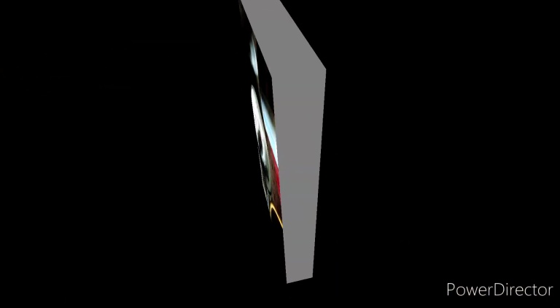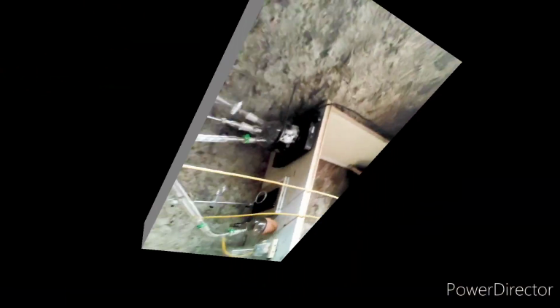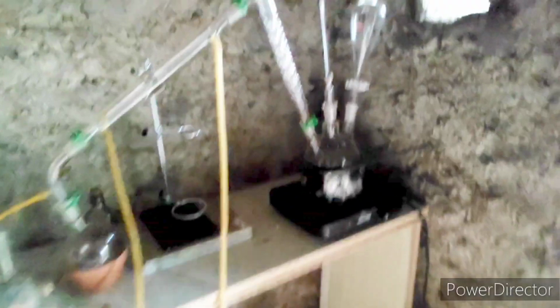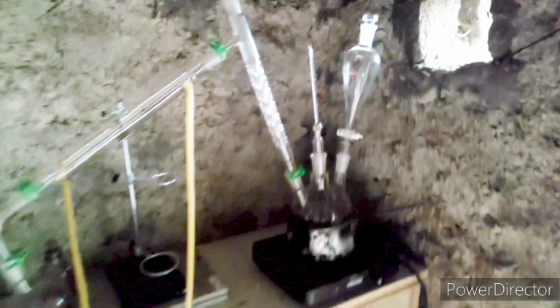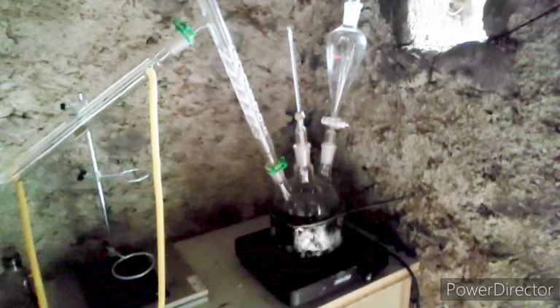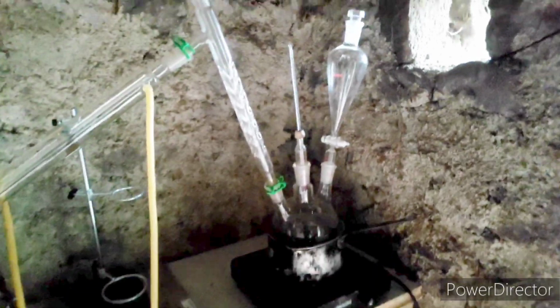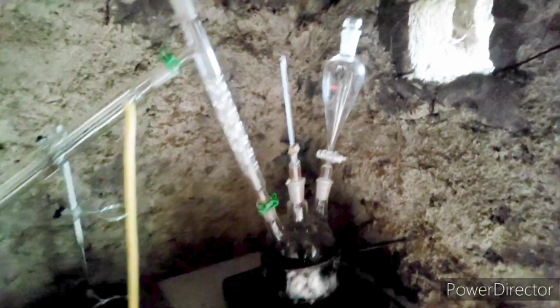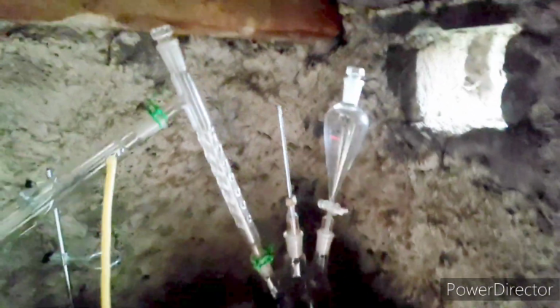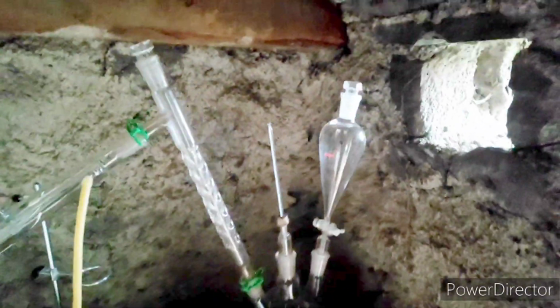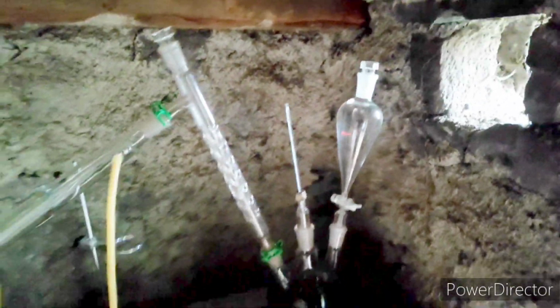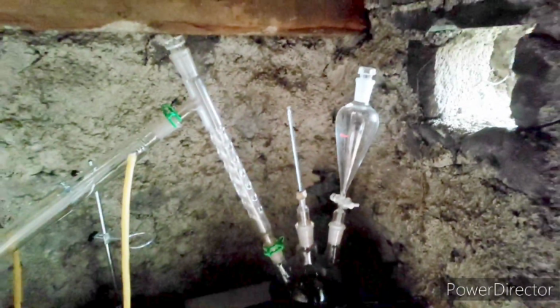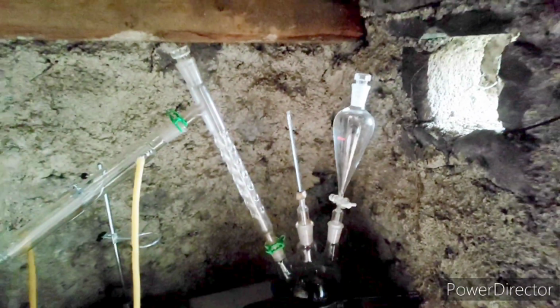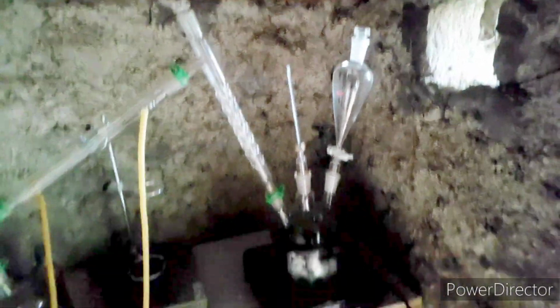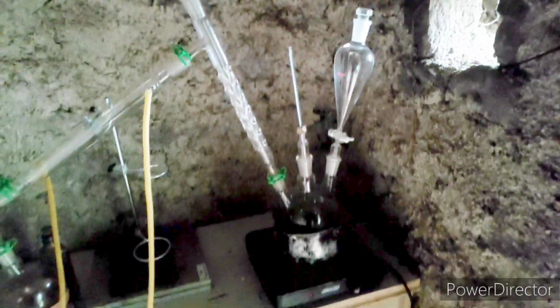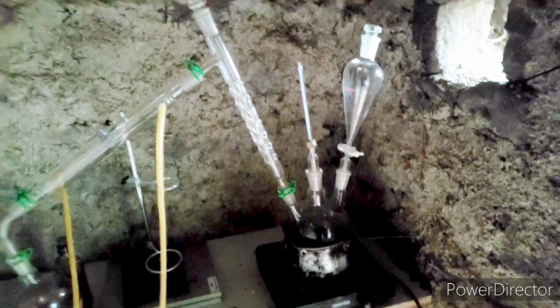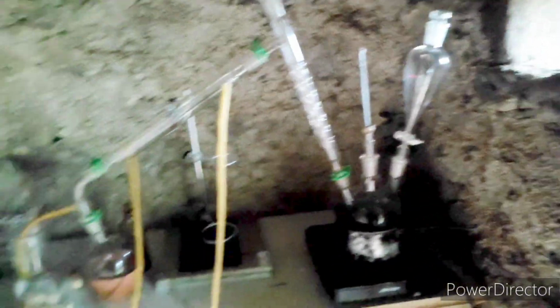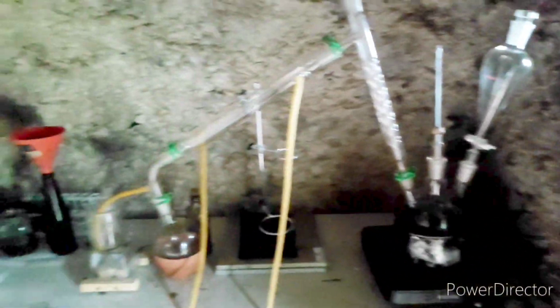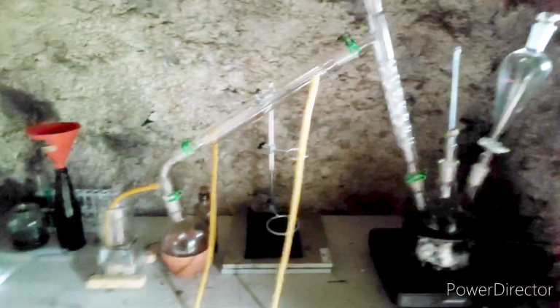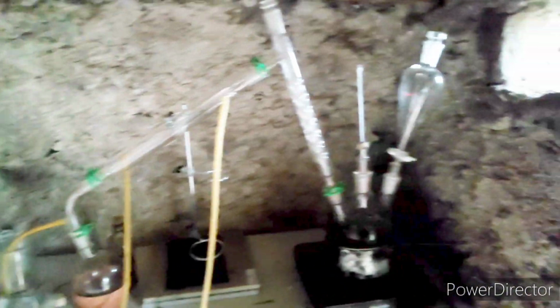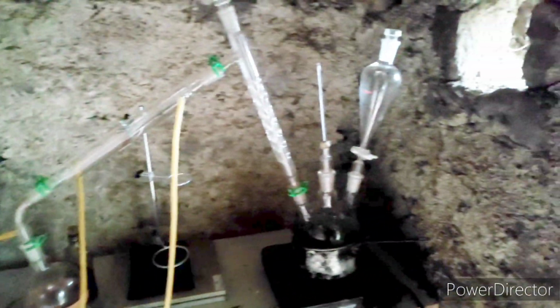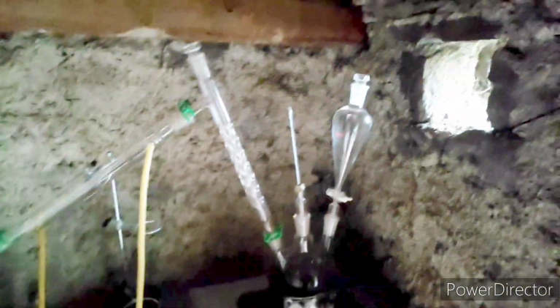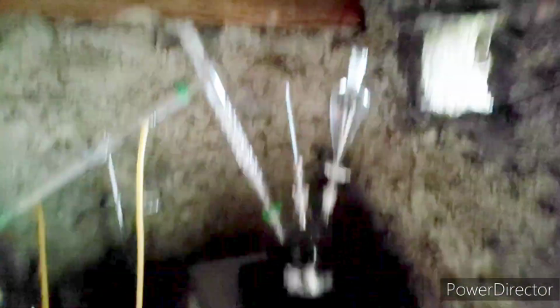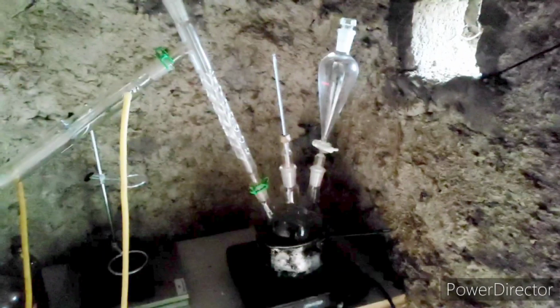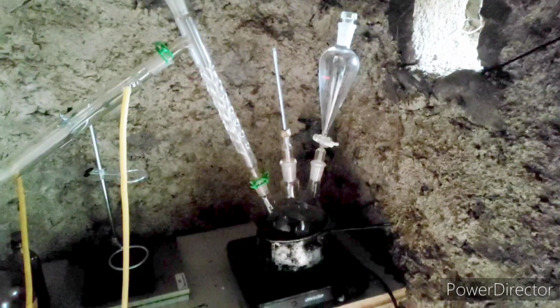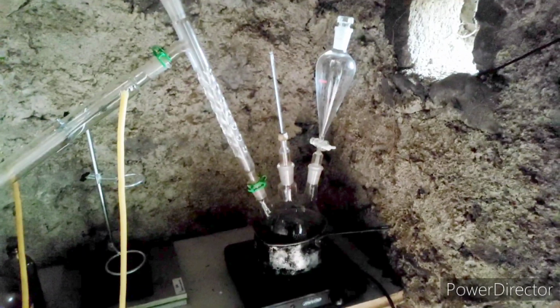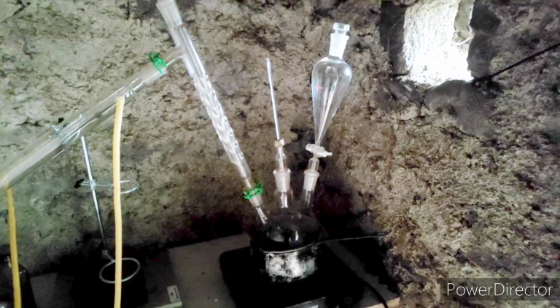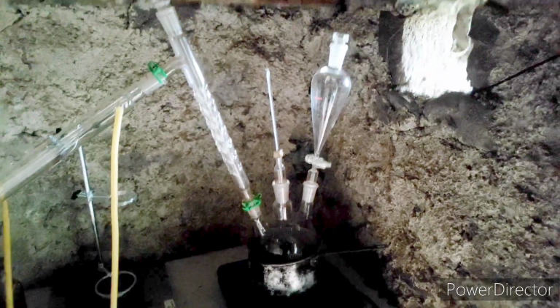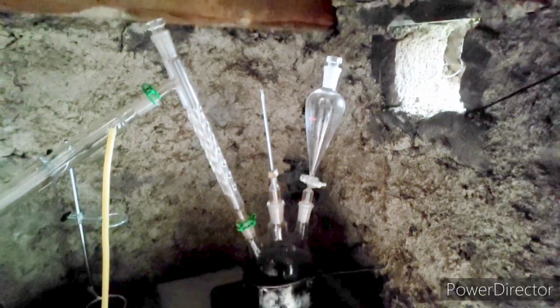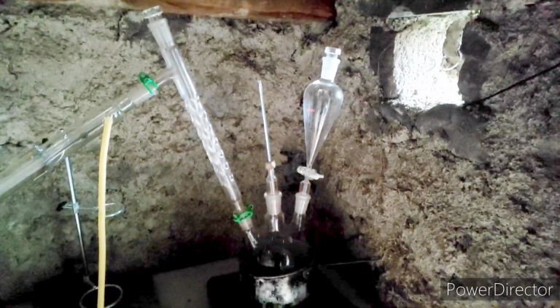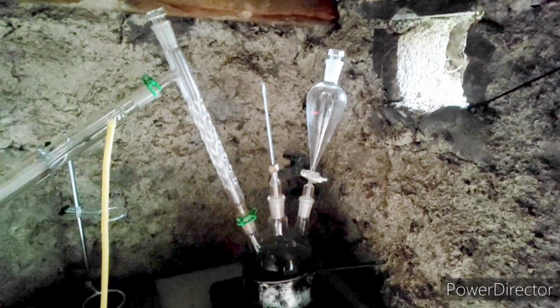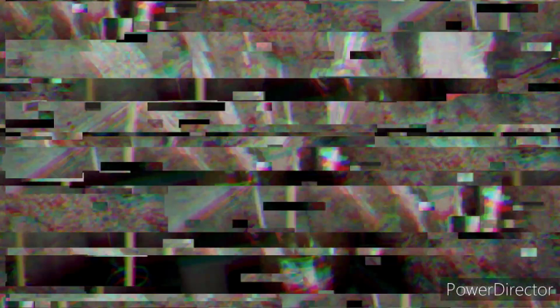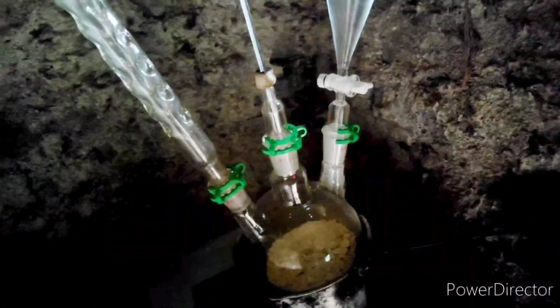Here you can observe I changed the setup a little bit, because I just found a thermometer, so we need a three-neck round bottom flask.